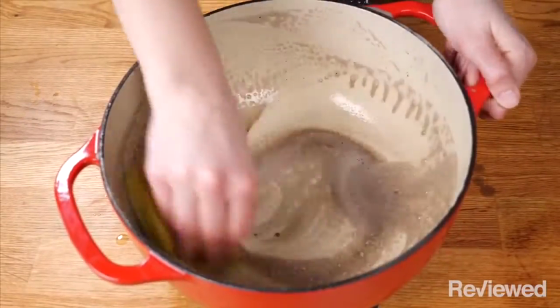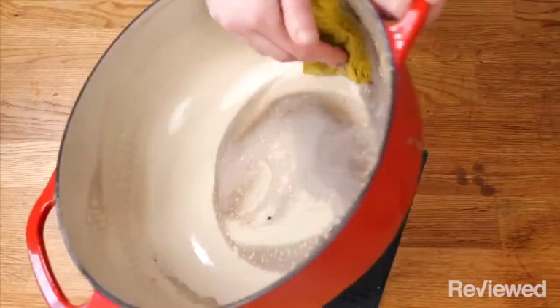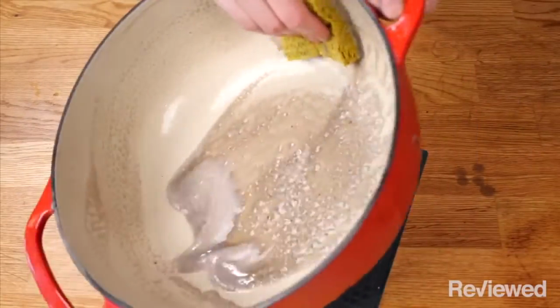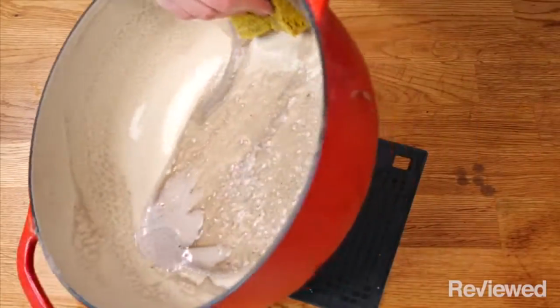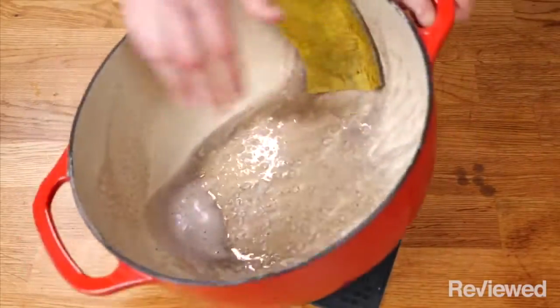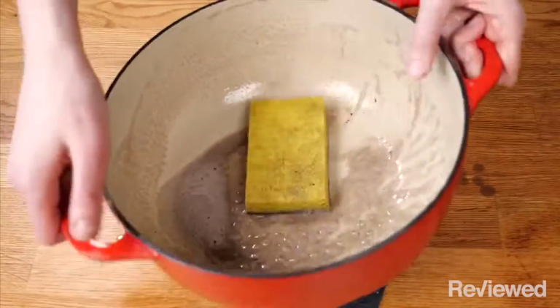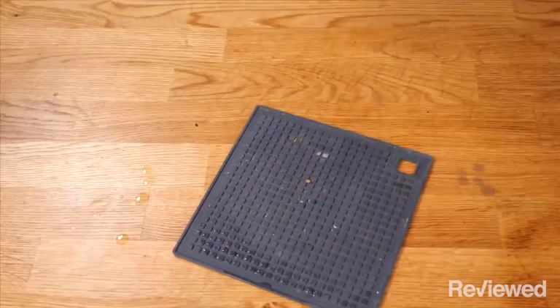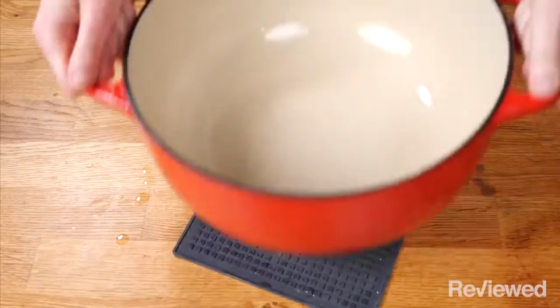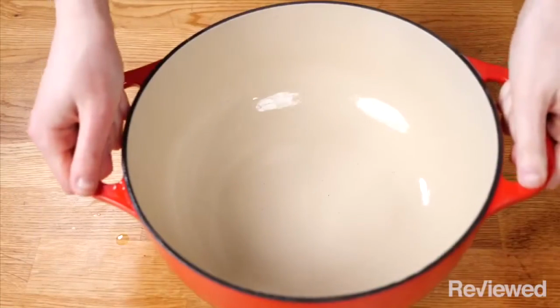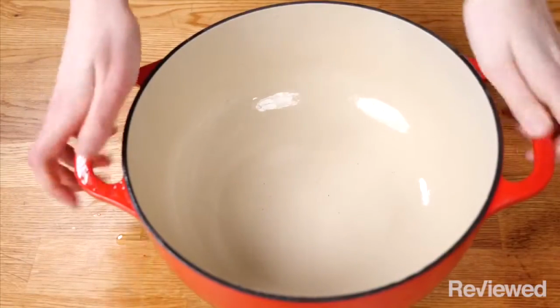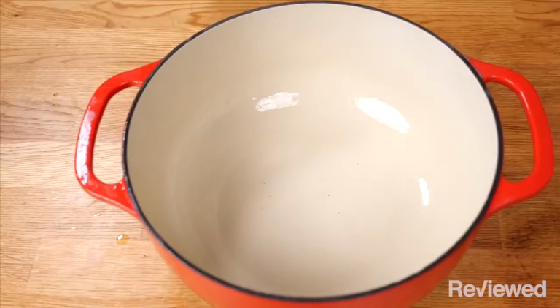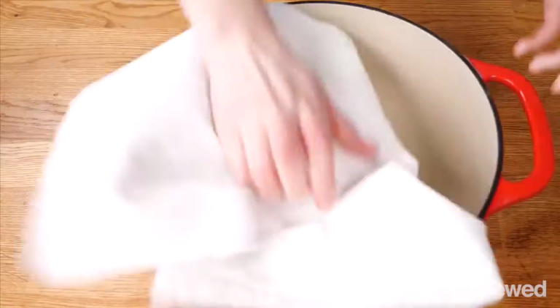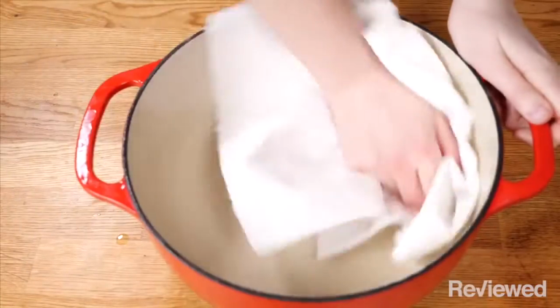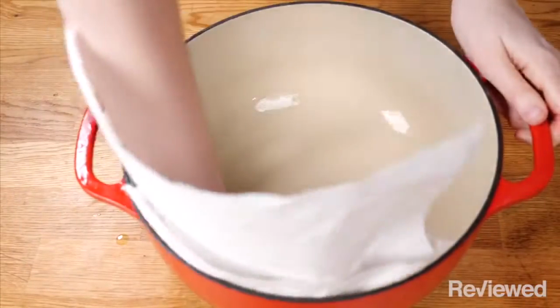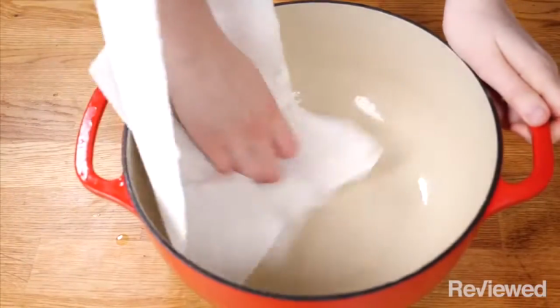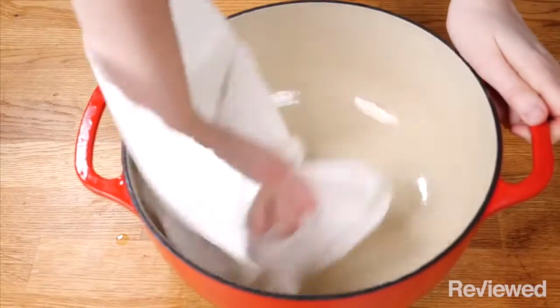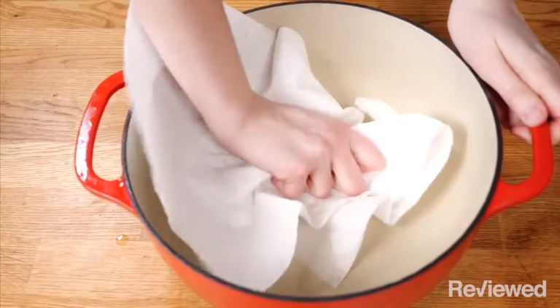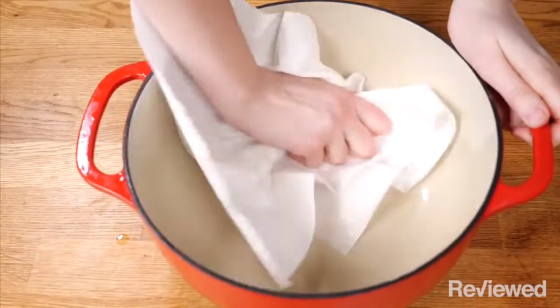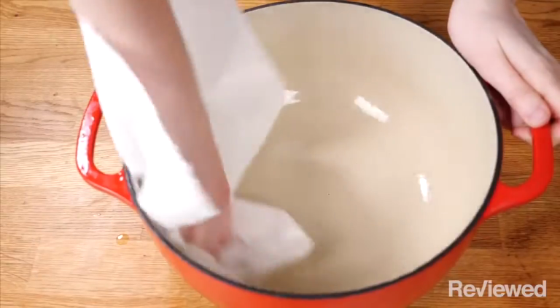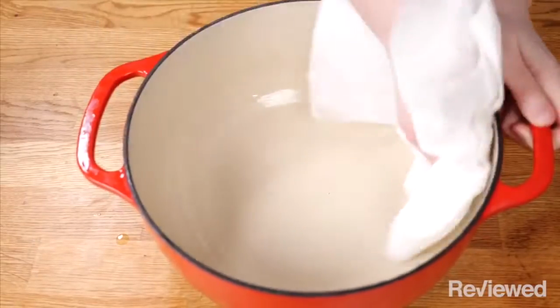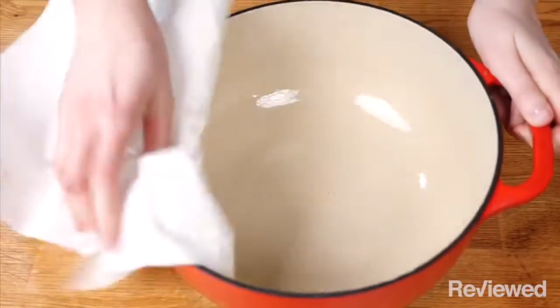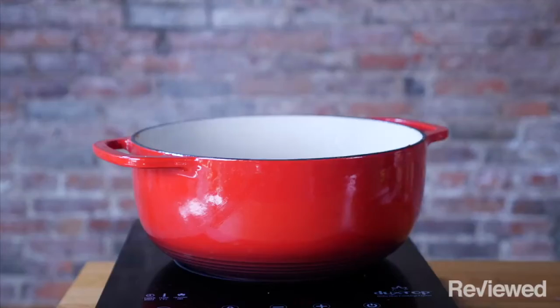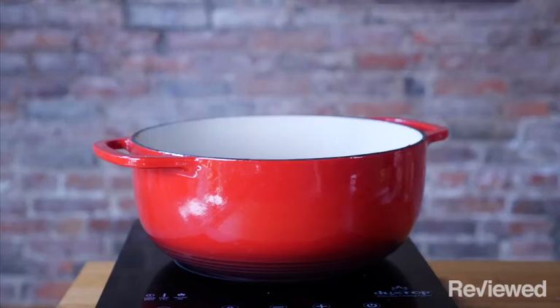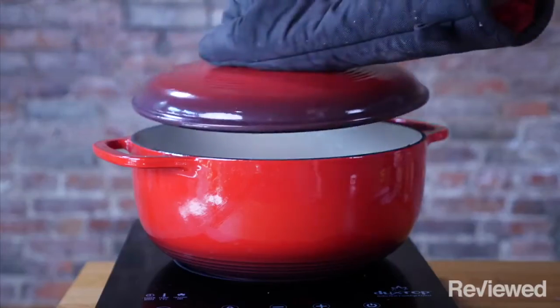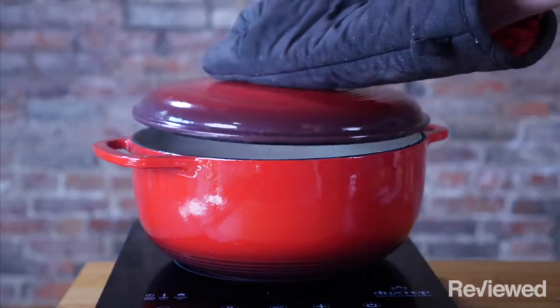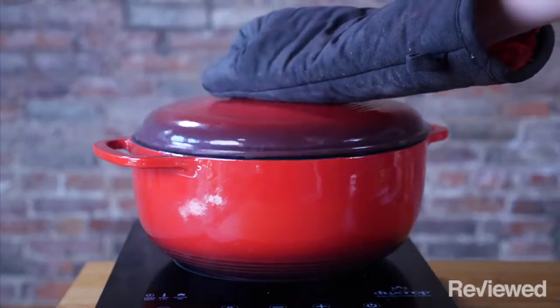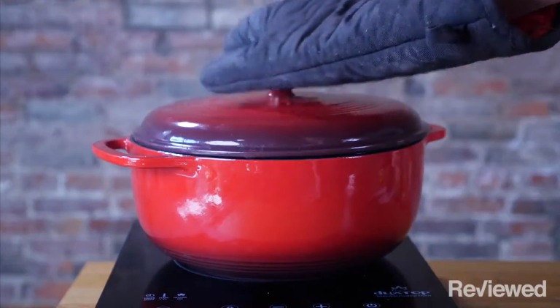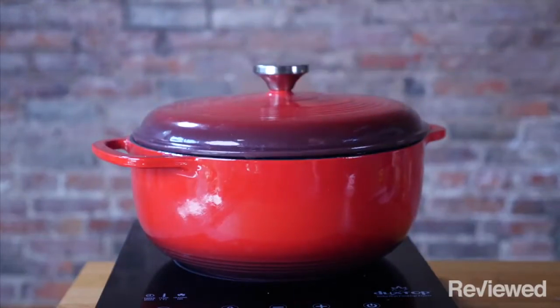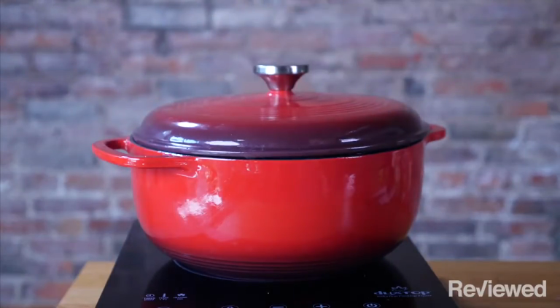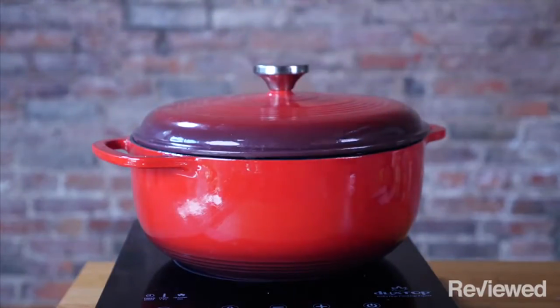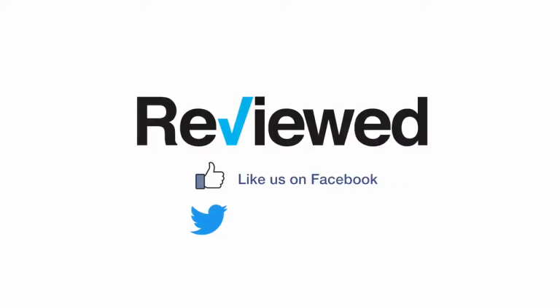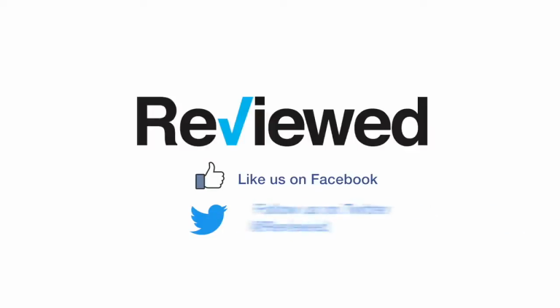That's it. Just keep at it a few times and eventually you'll have a Dutch oven that looks just like new. For more tips and tricks, make sure to hit like and subscribe. Also be sure to check out Reviewed — link in the description.